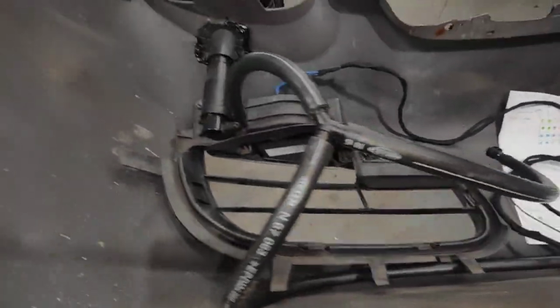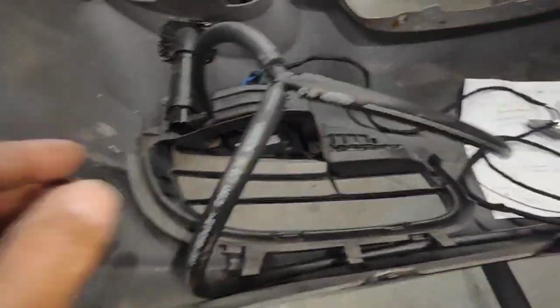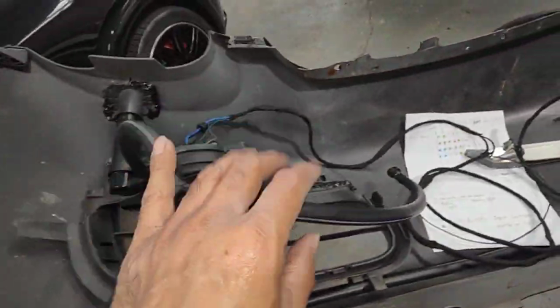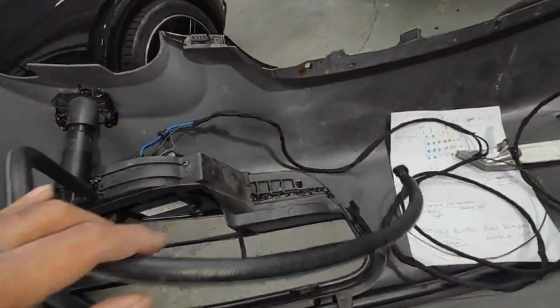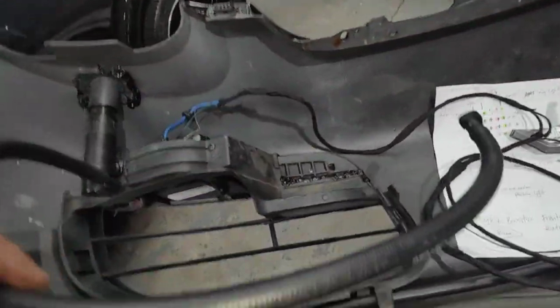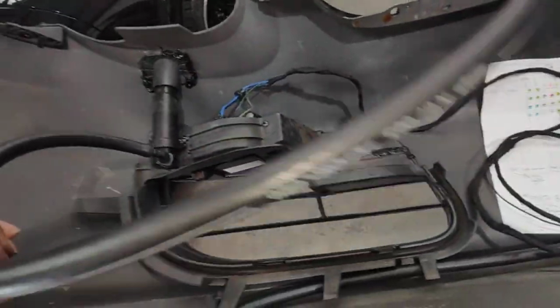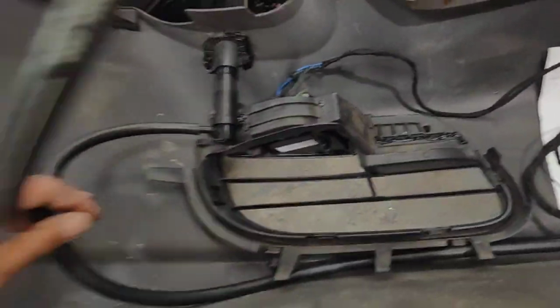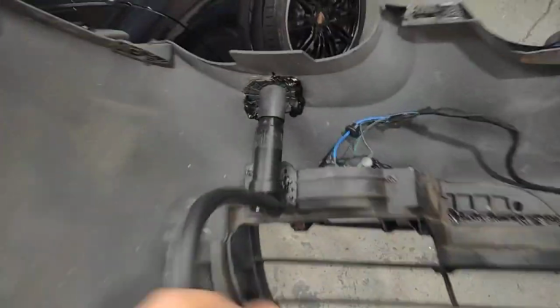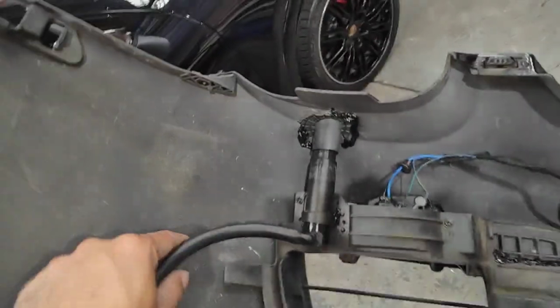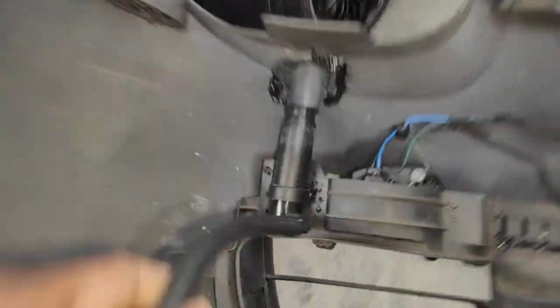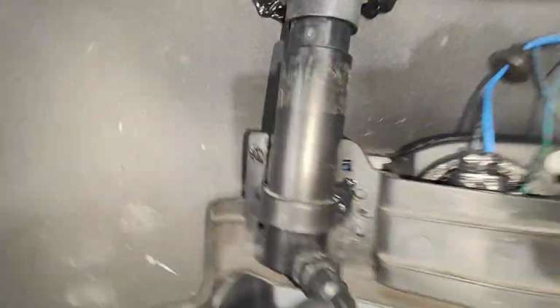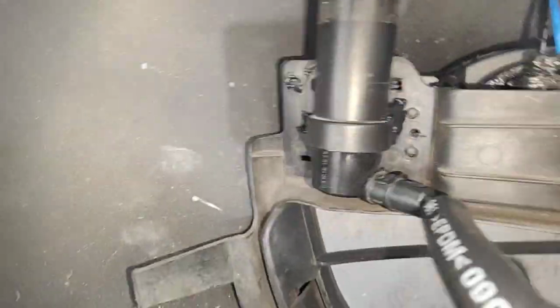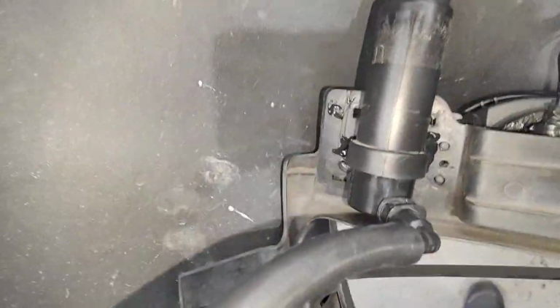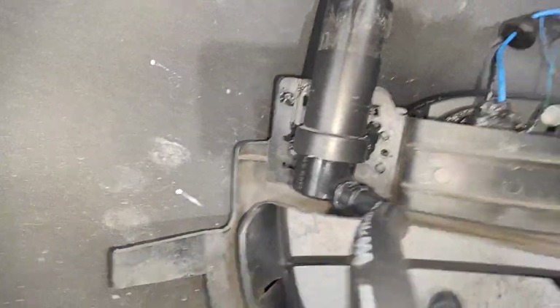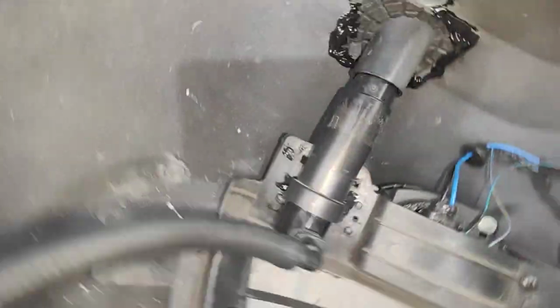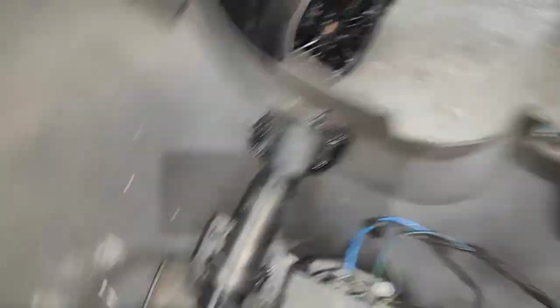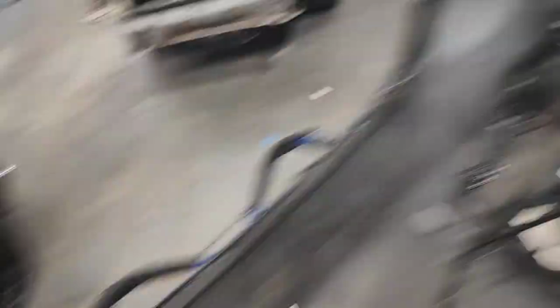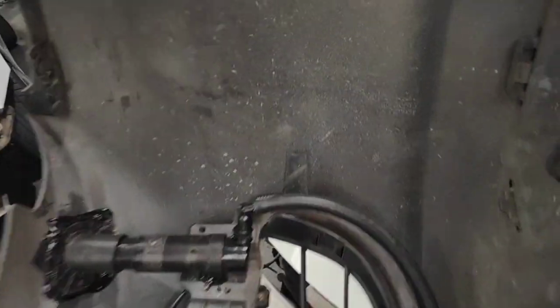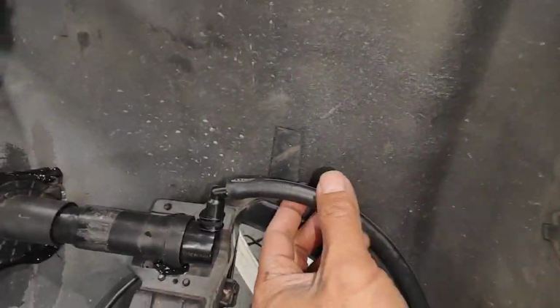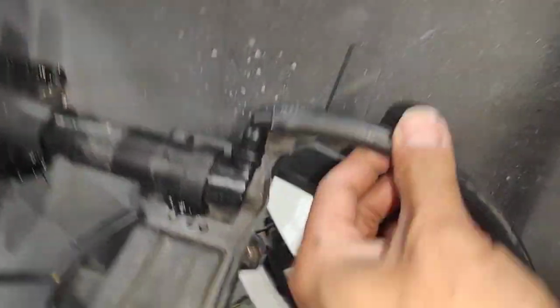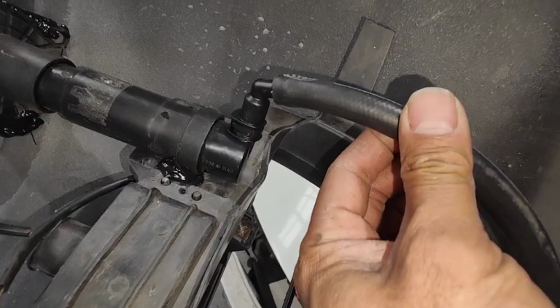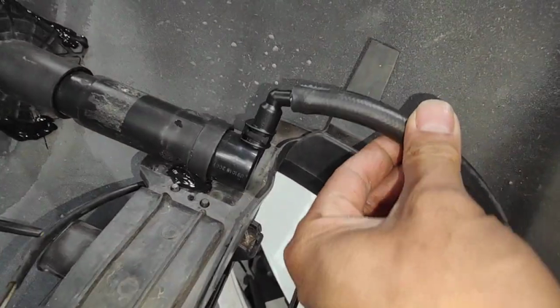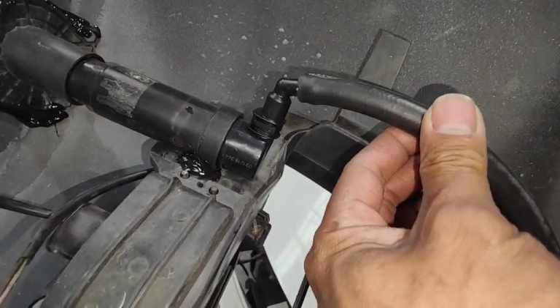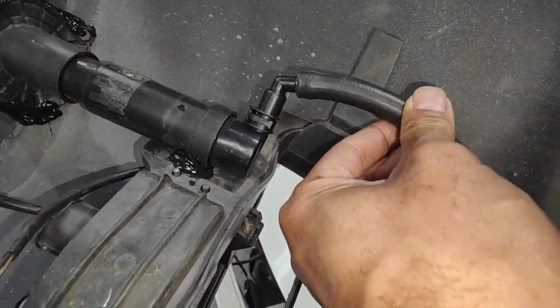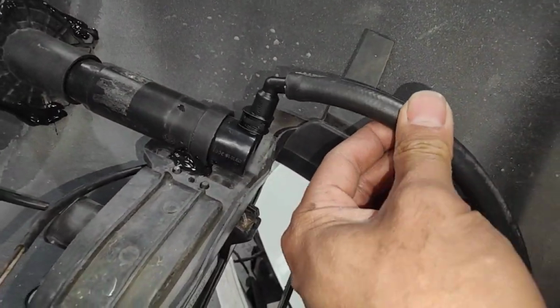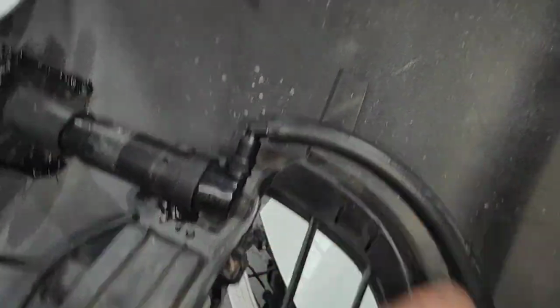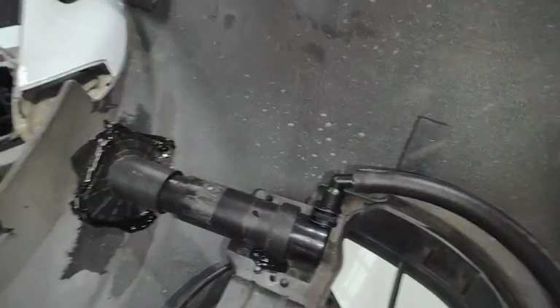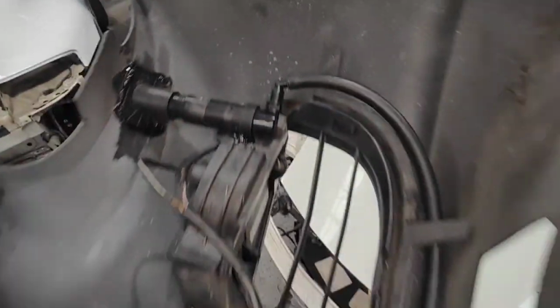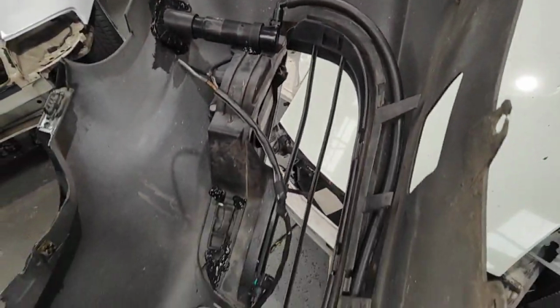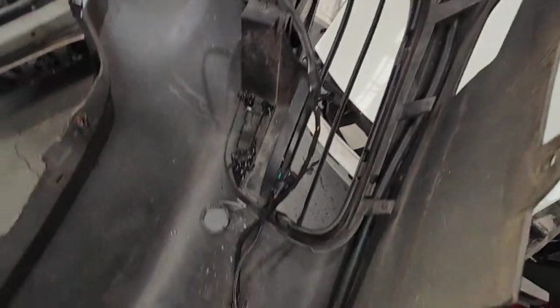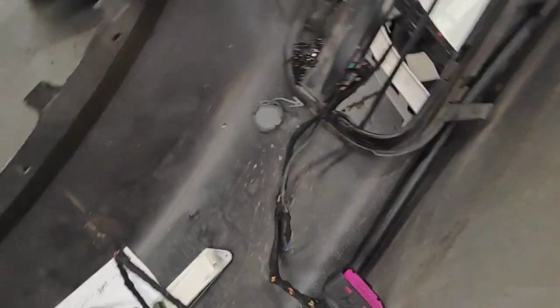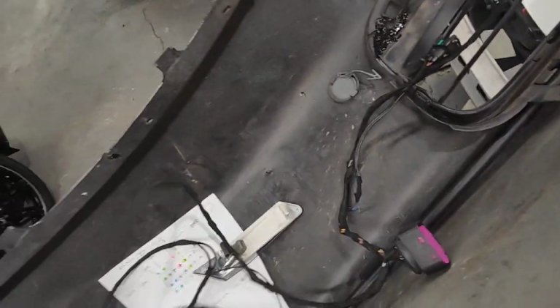So now it looks much better. You can still move the hose around — it swivels at the bottom on this side here as well, swivels at the bottom. So now the wire harness is done.